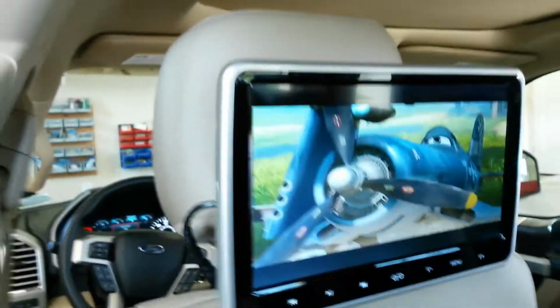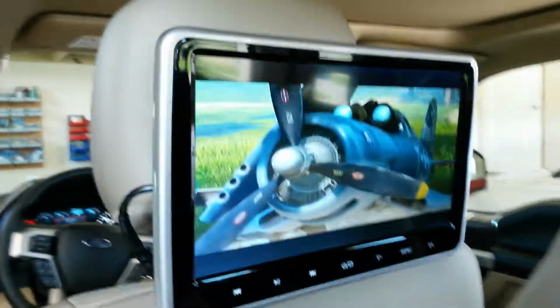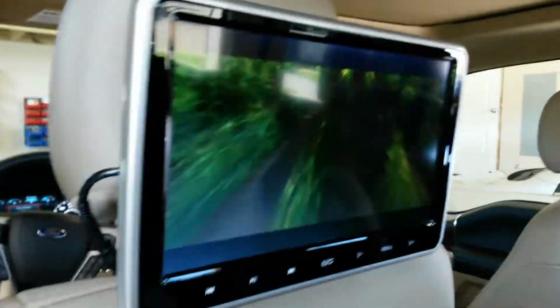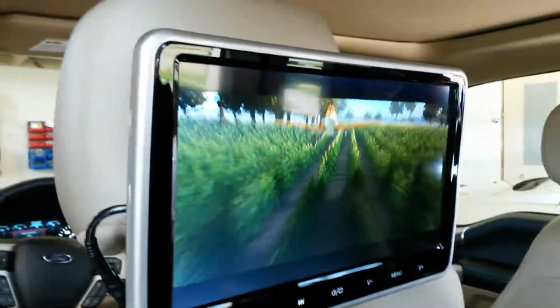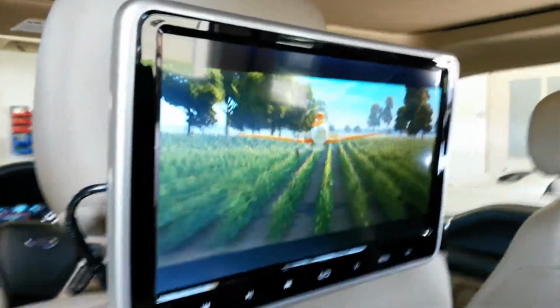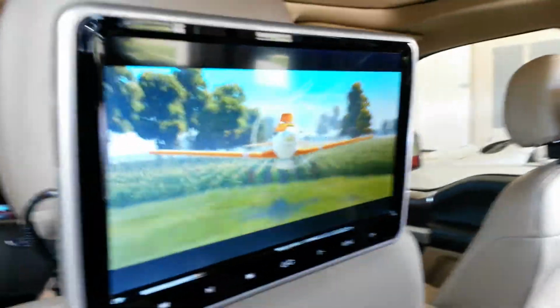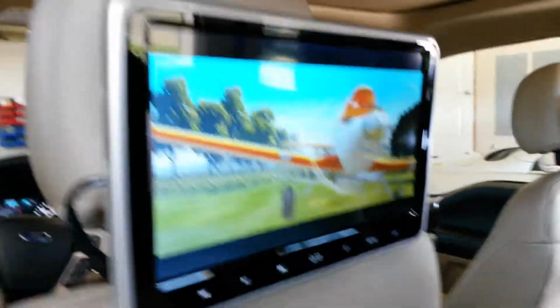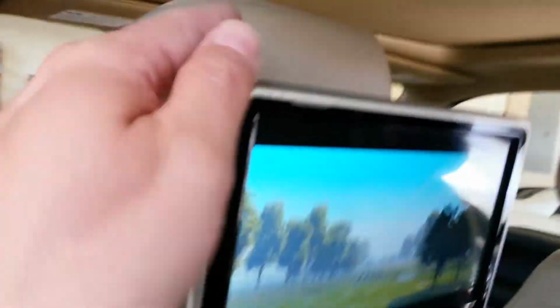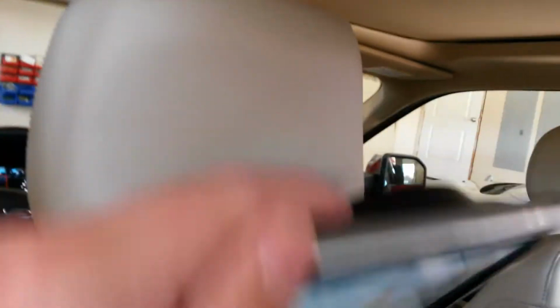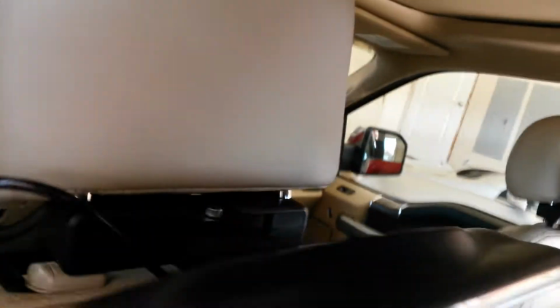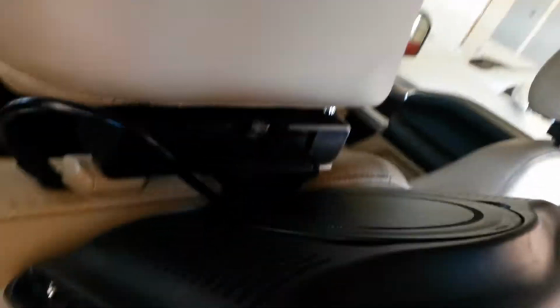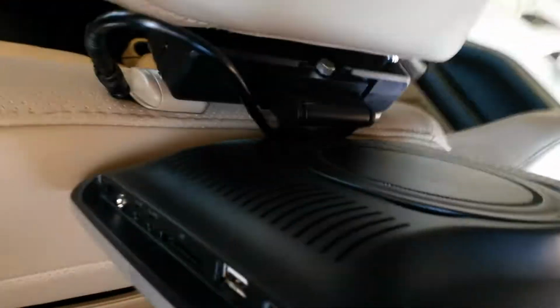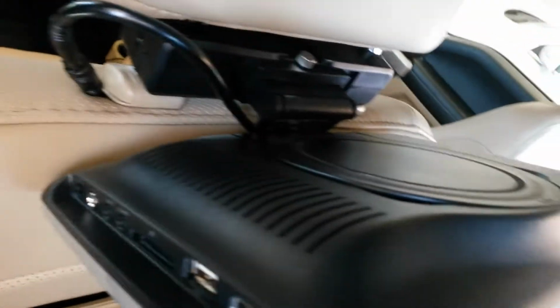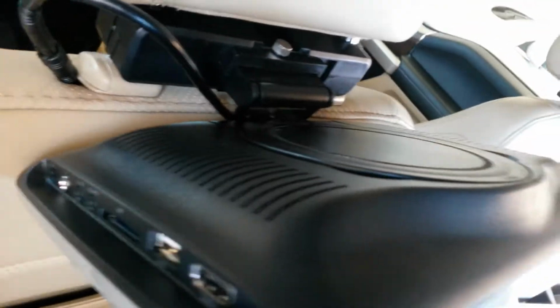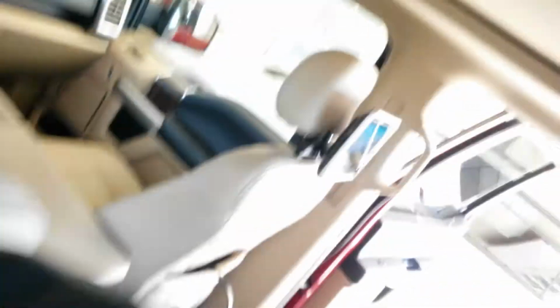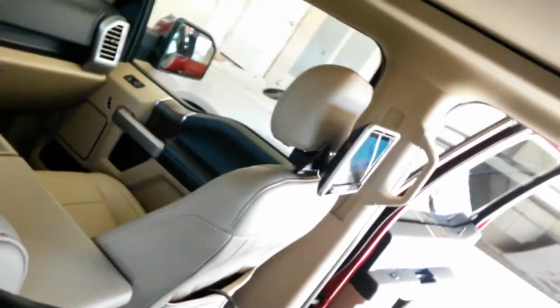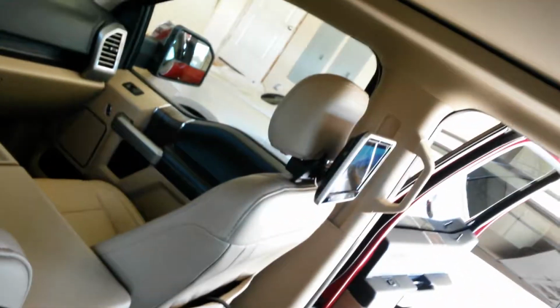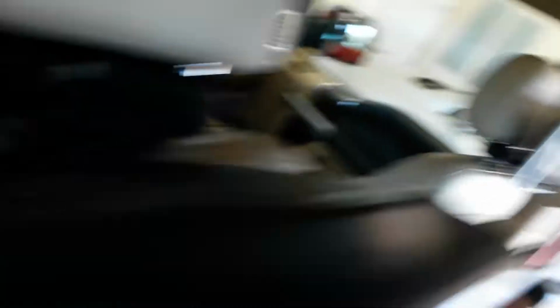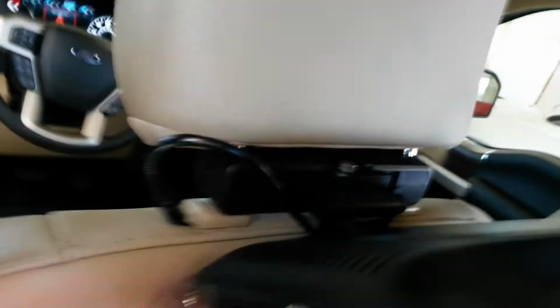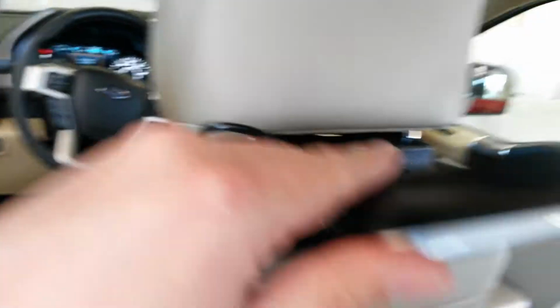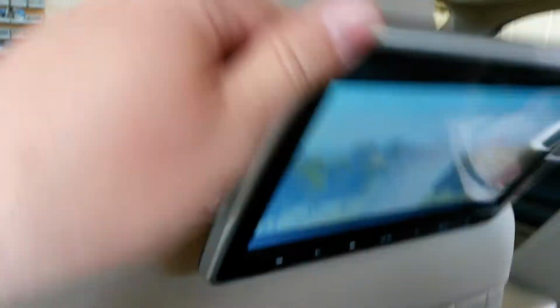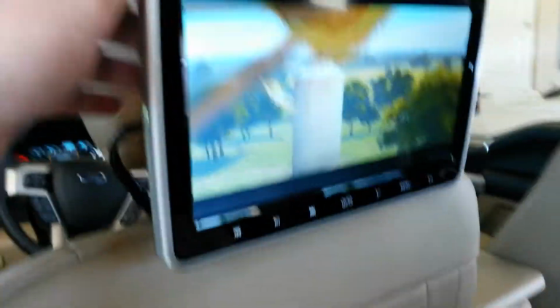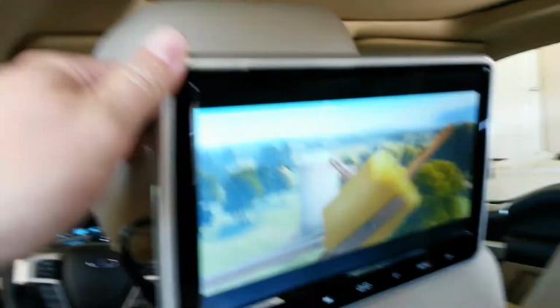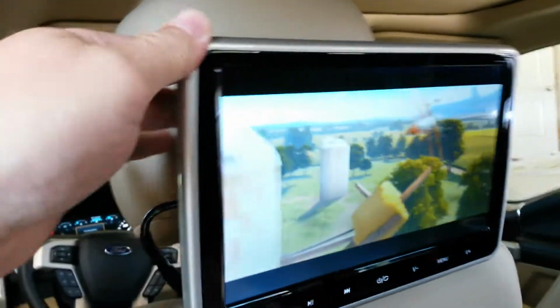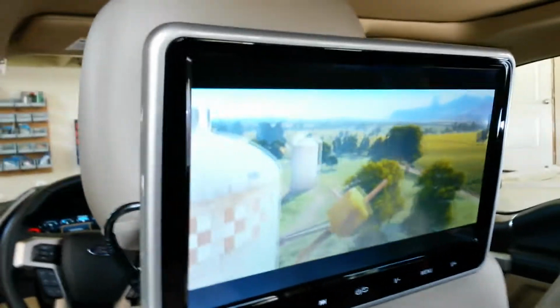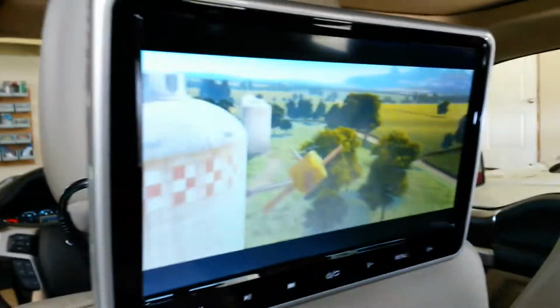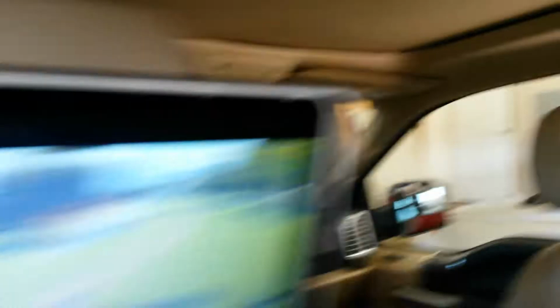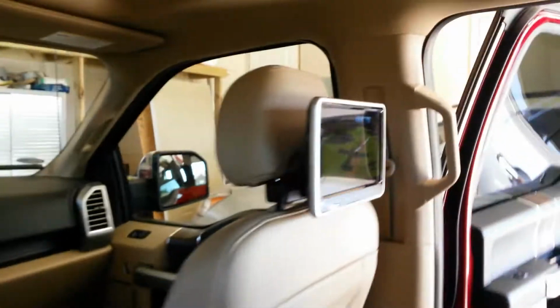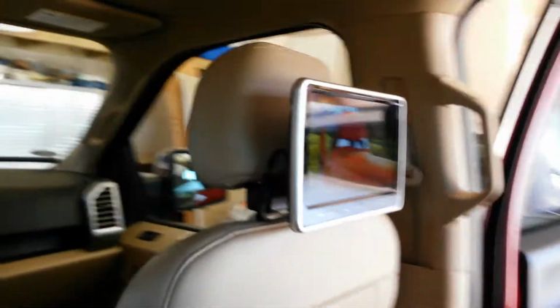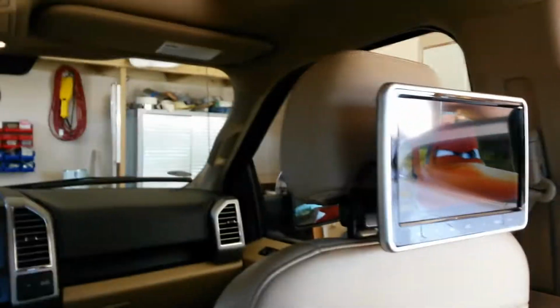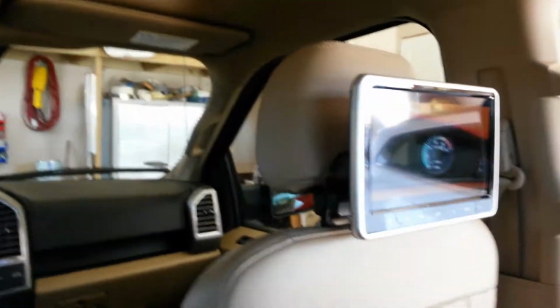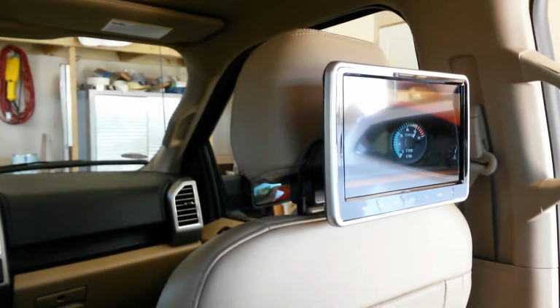We've been impressed with the DVD players. You actually have a little DVD on each one of the units on both sides. As you can see right now, one of them is actually playing the movie and the other one is watching the exact same thing.